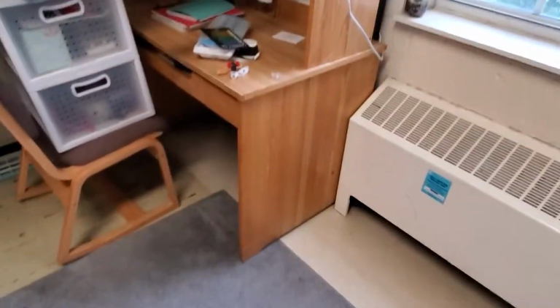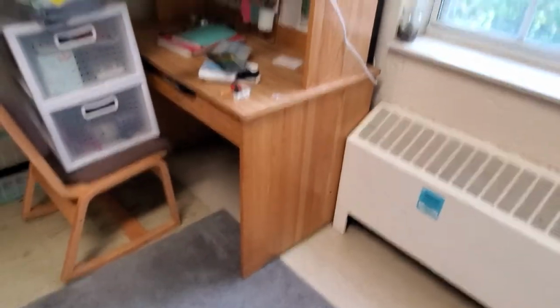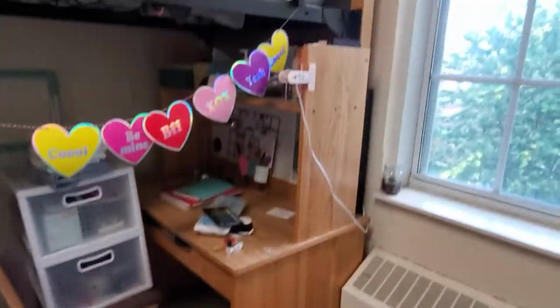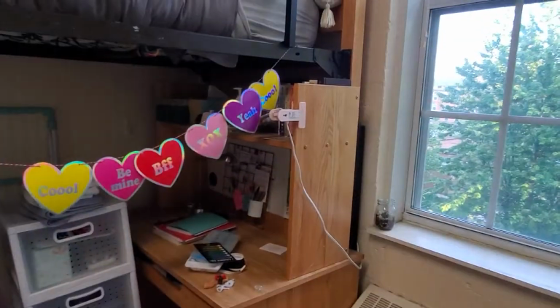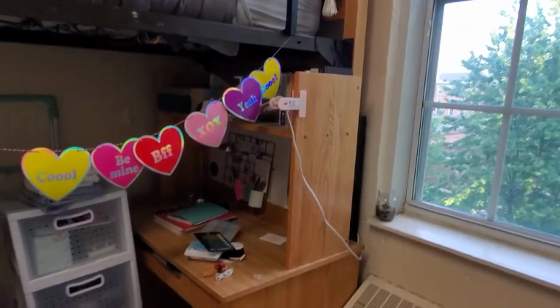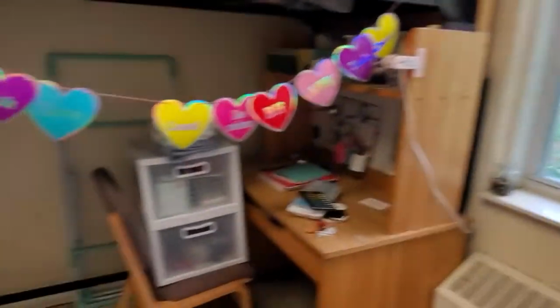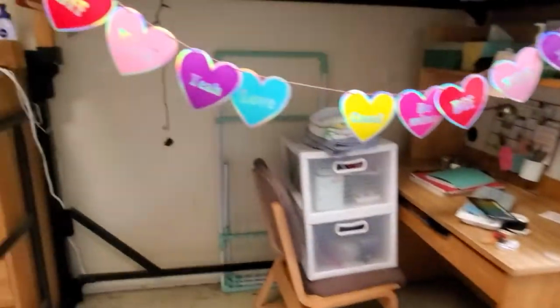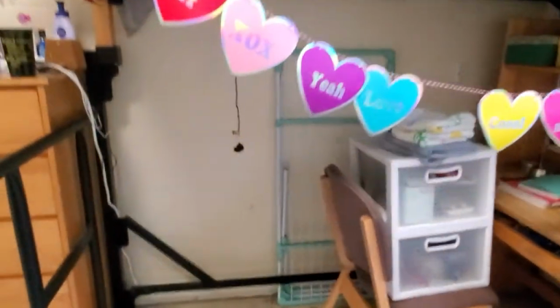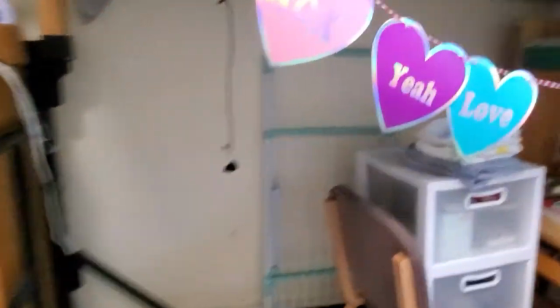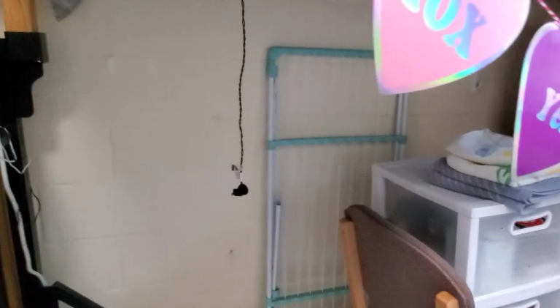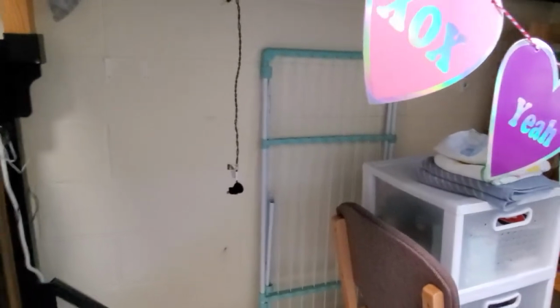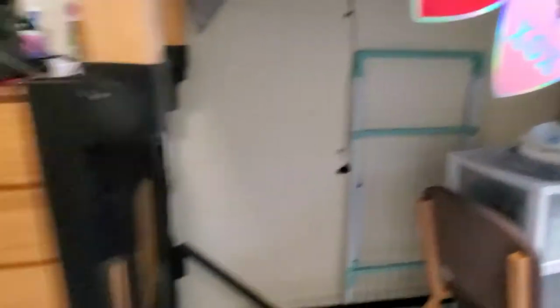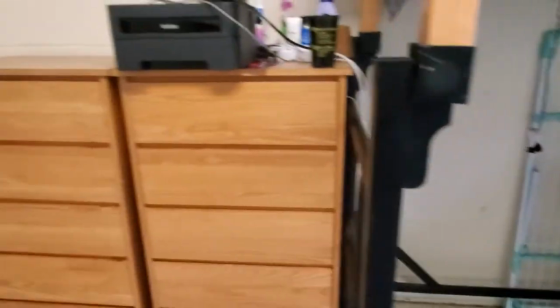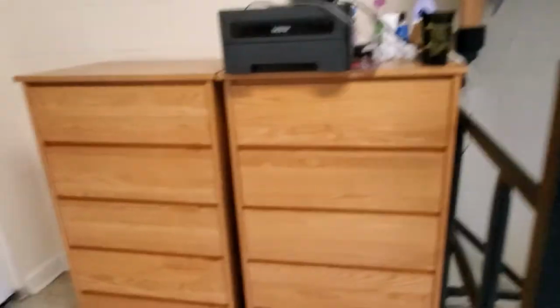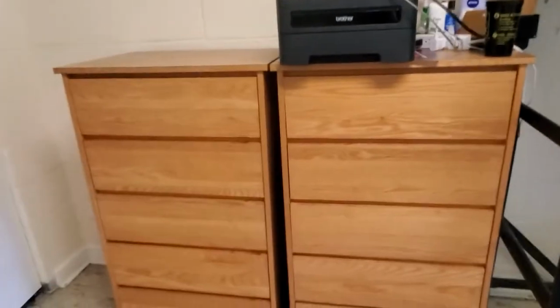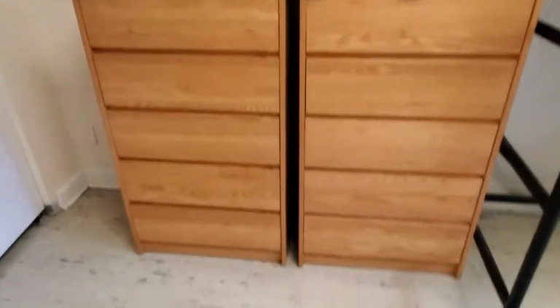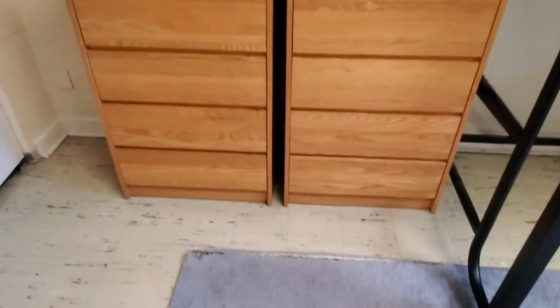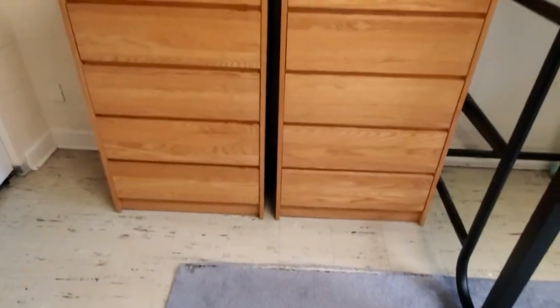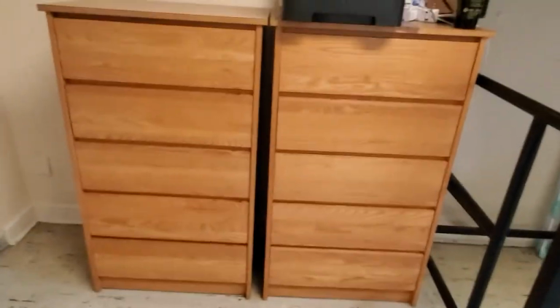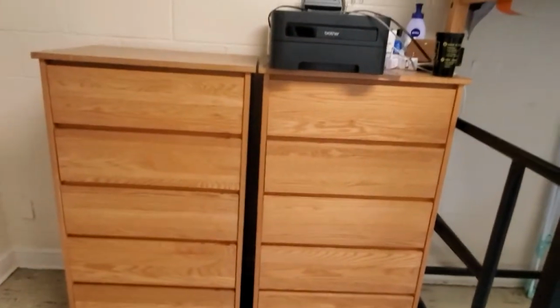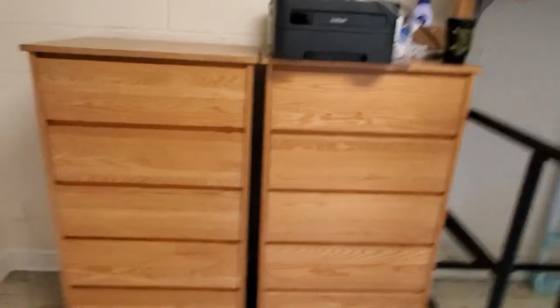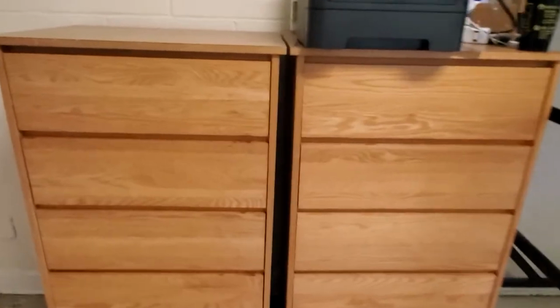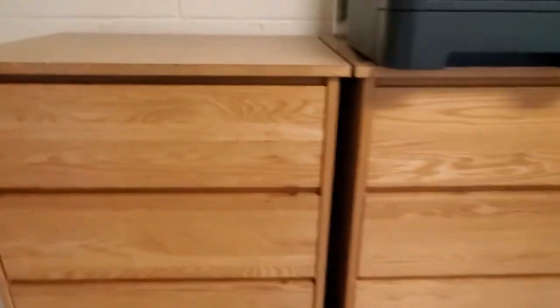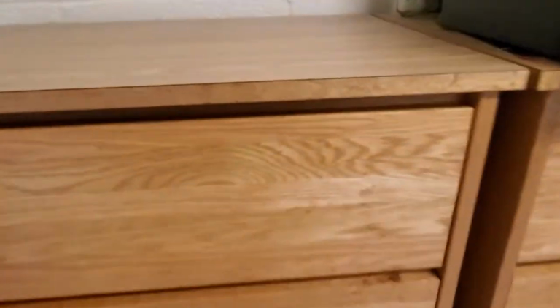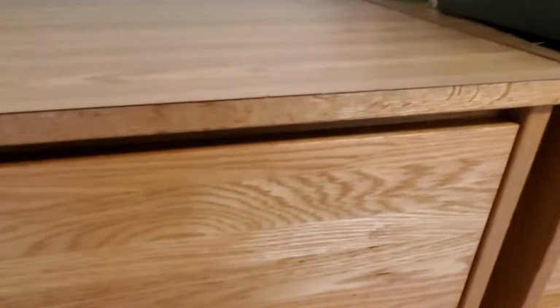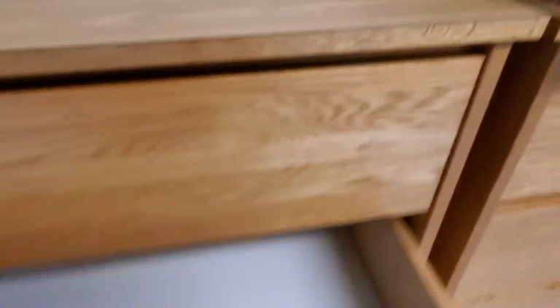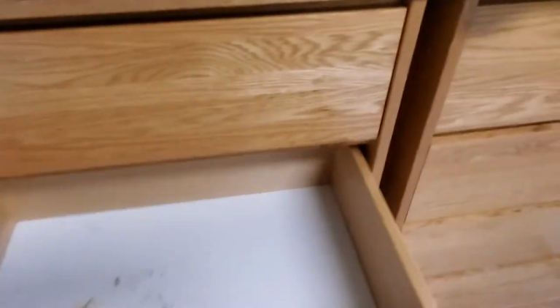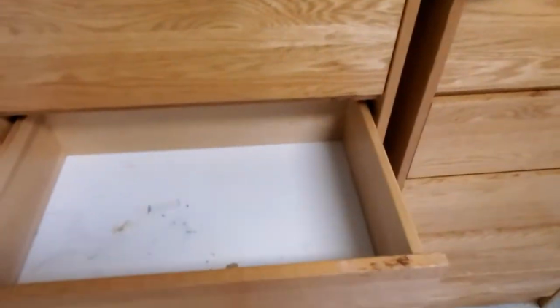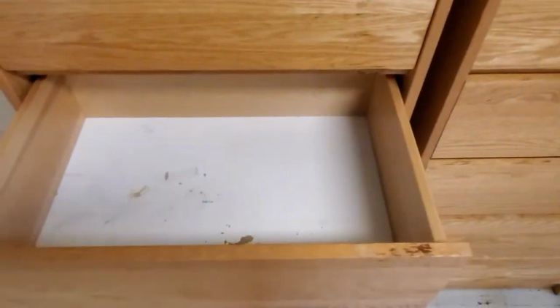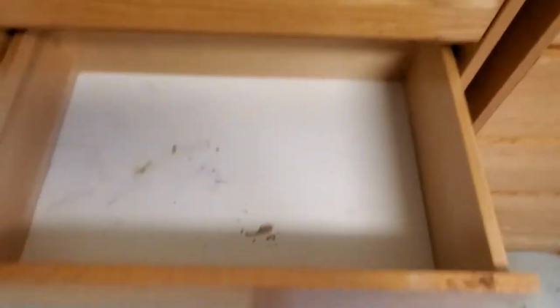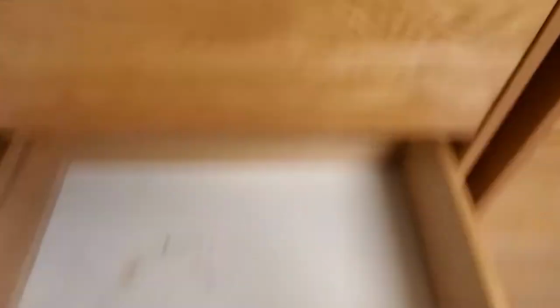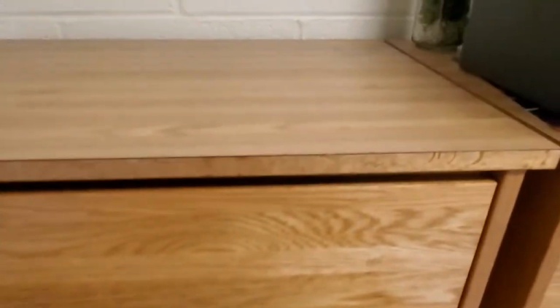Here's the other desk, and then we have a drying rack that I bought. These are the two dressers. Both dressers have five drawers, and the drawers are very, very big. That one's kind of gross — just buy shelf liners.